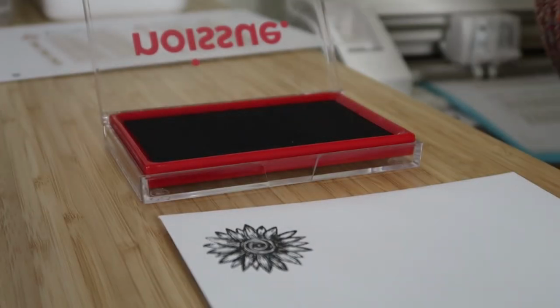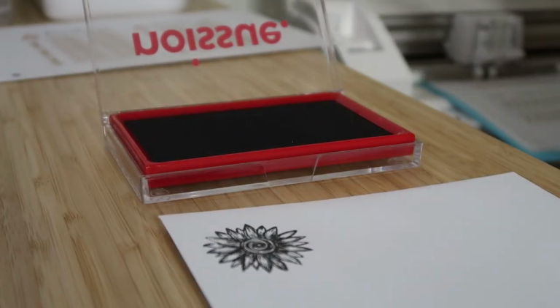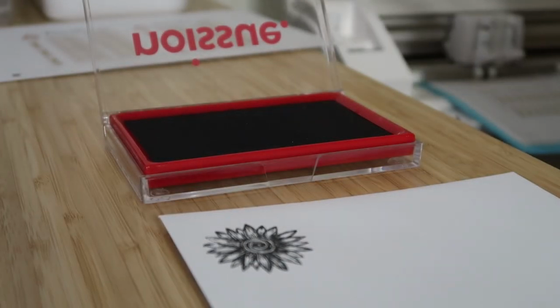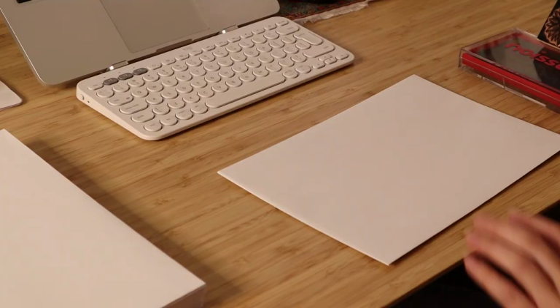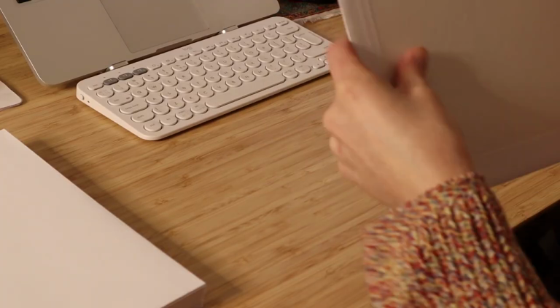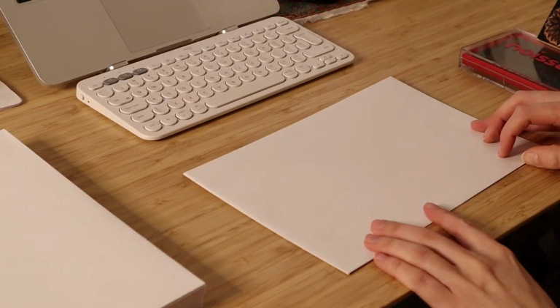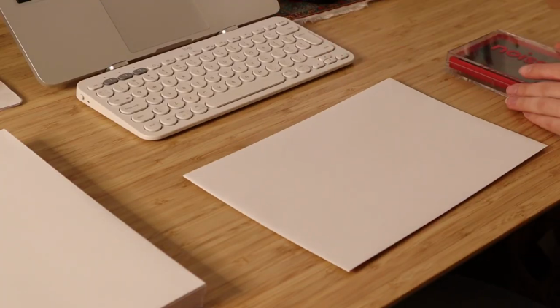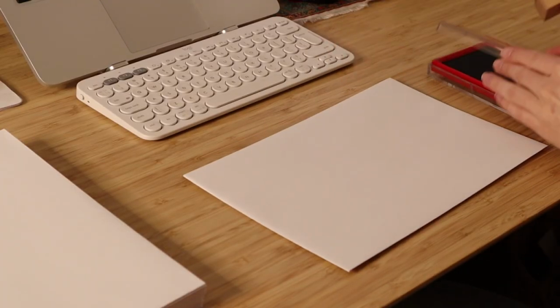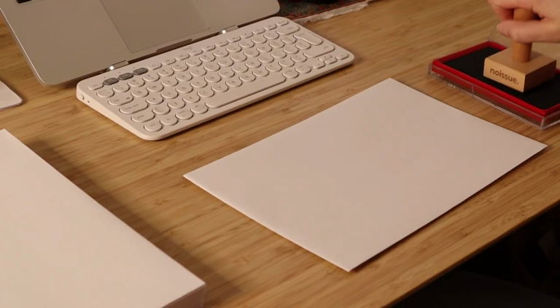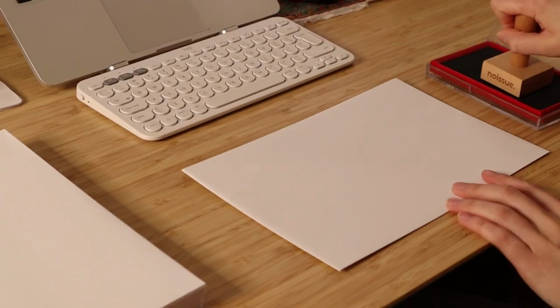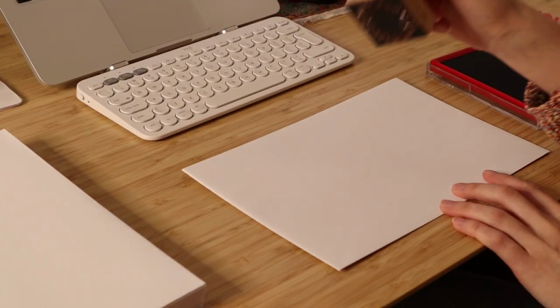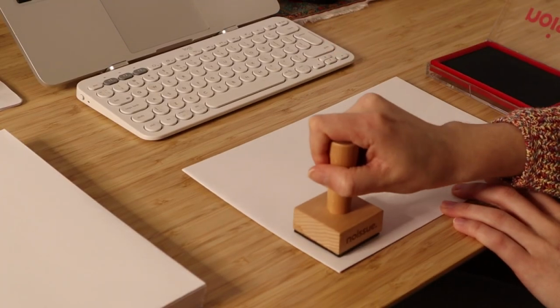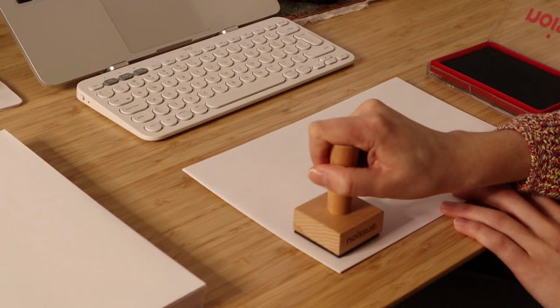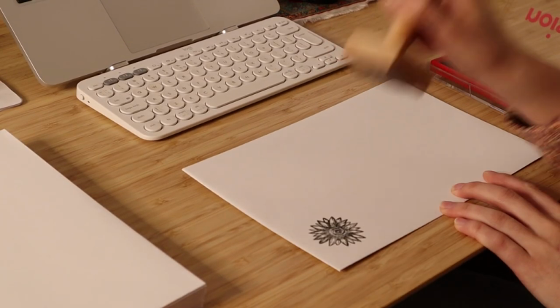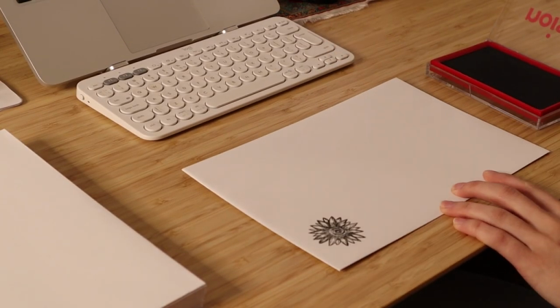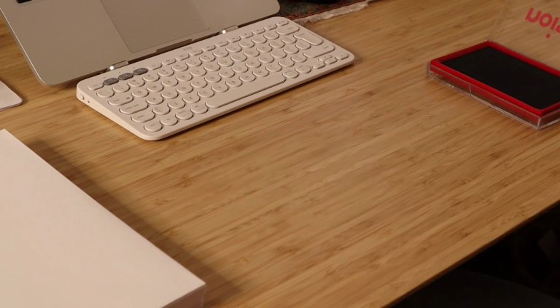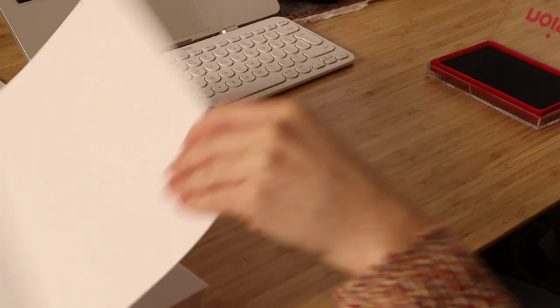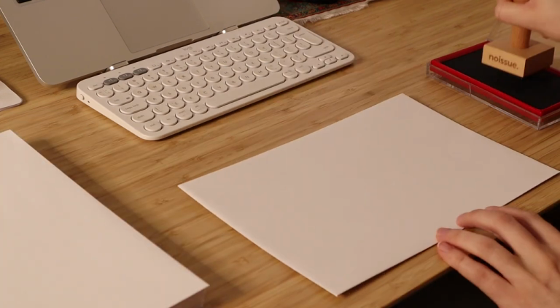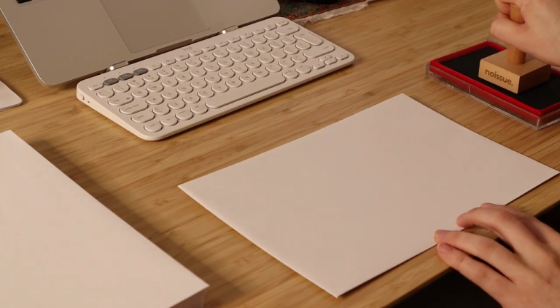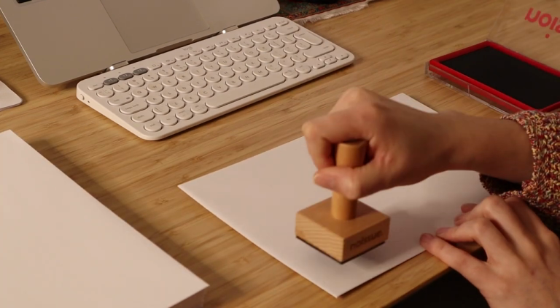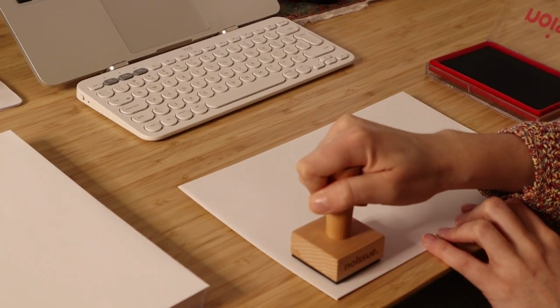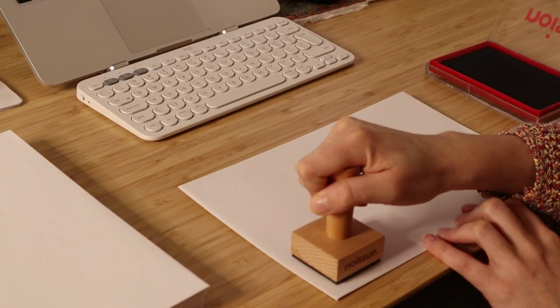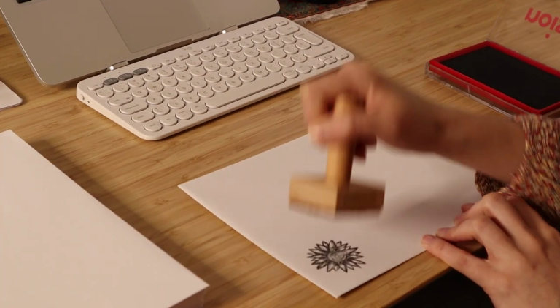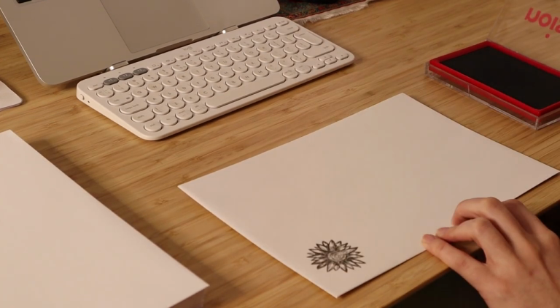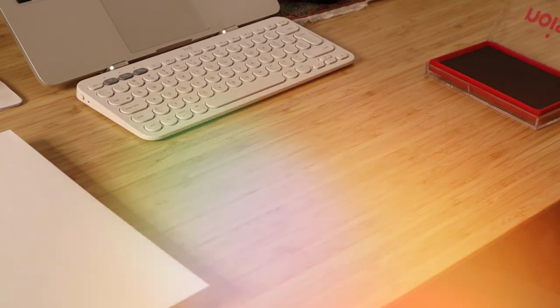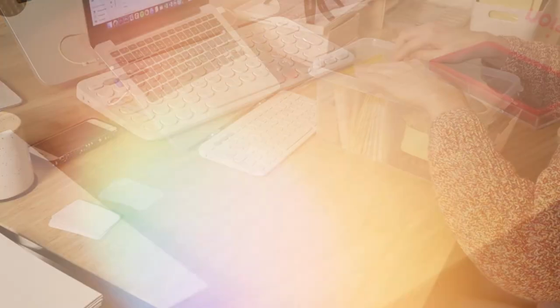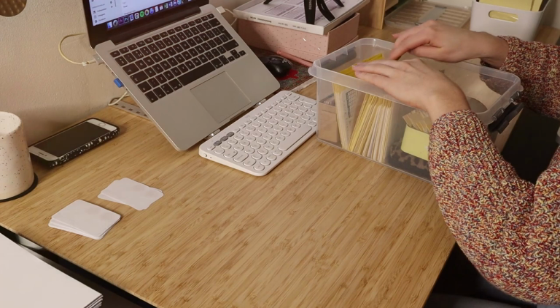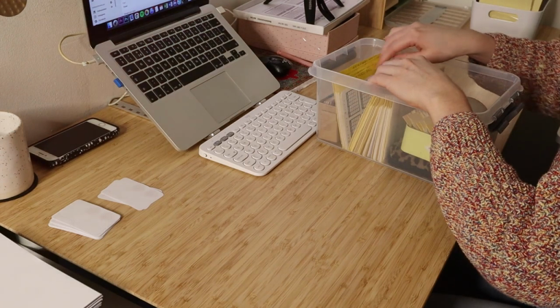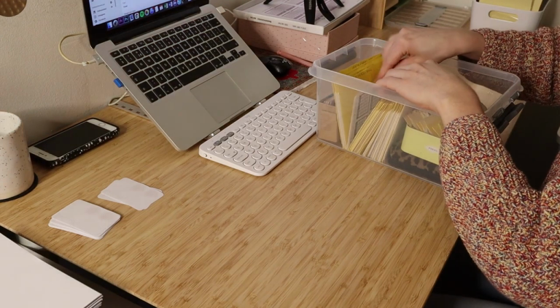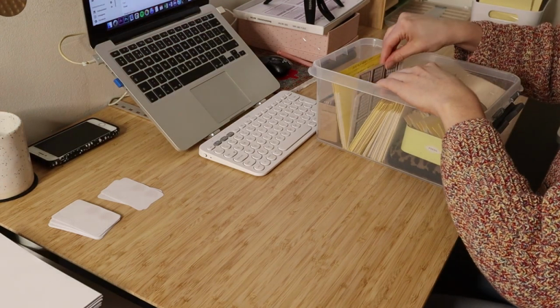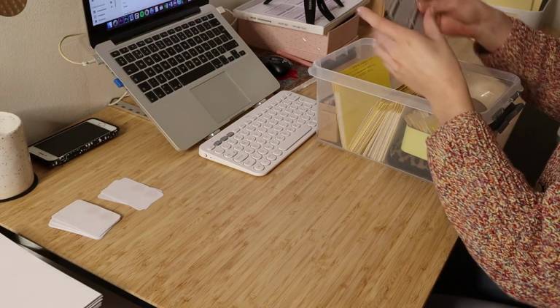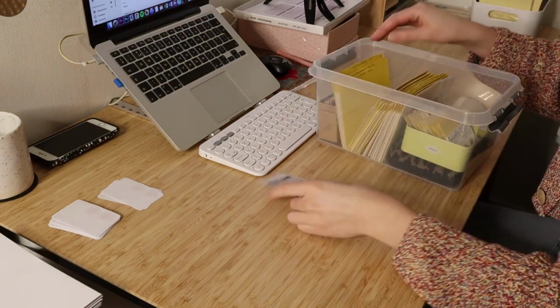I'll now continue stamping some of the envelopes. Thank you again so much to noissue for collaborating with me on this video and for helping me make these videos for you all every week. Now let's continue packing!